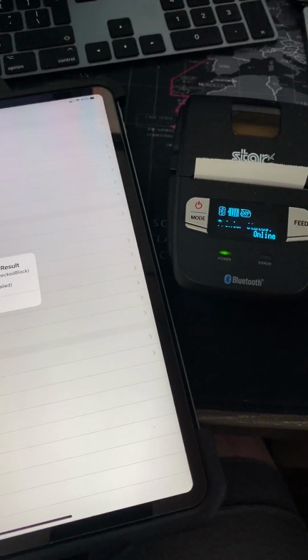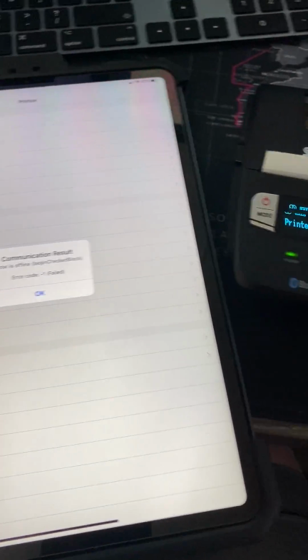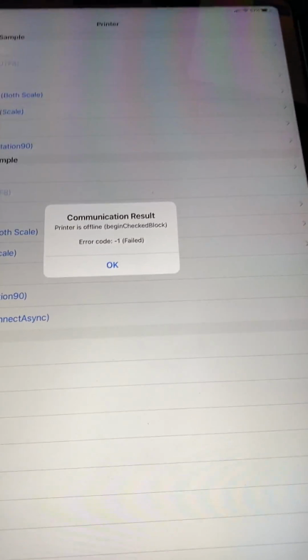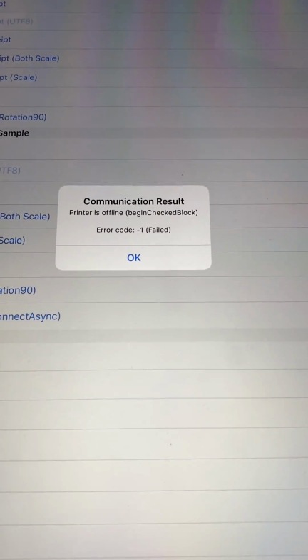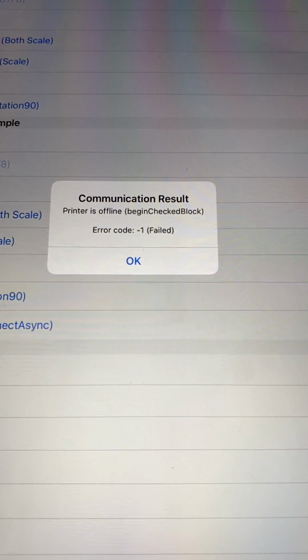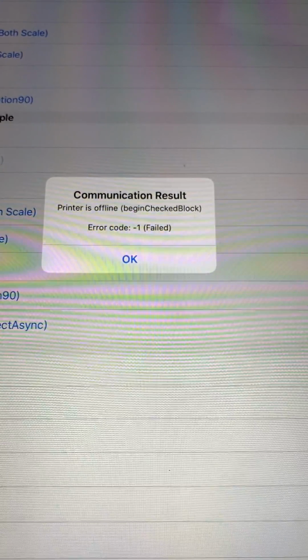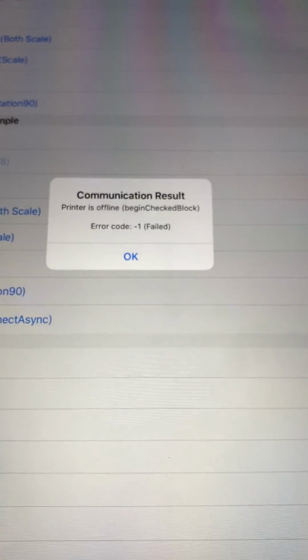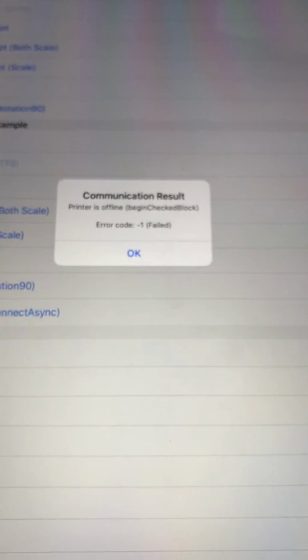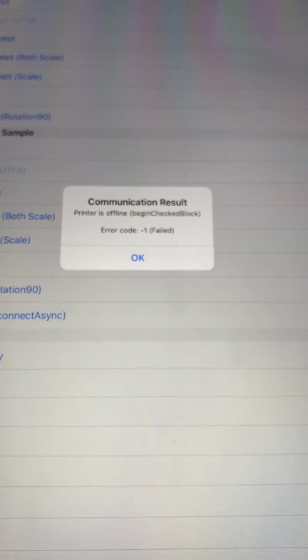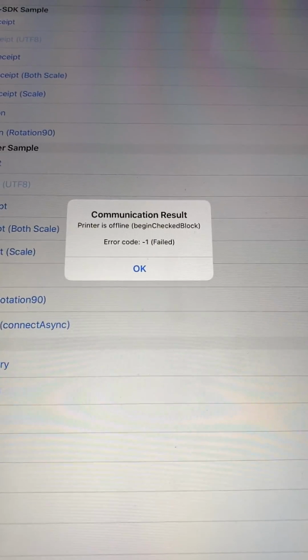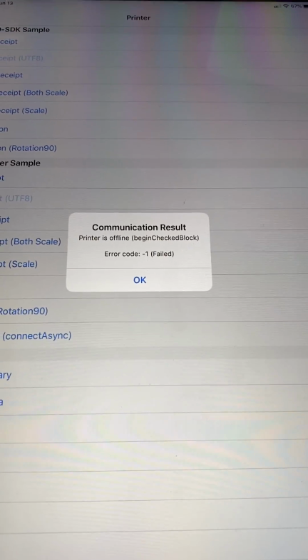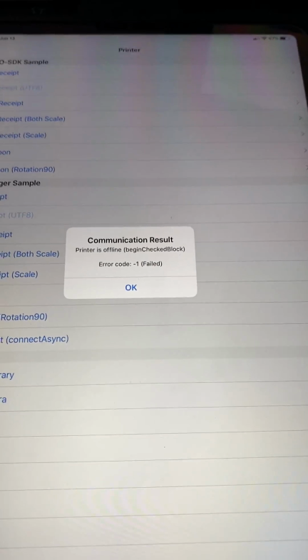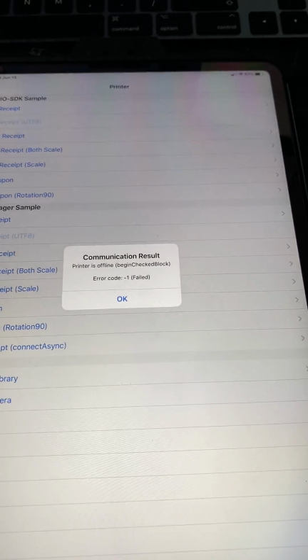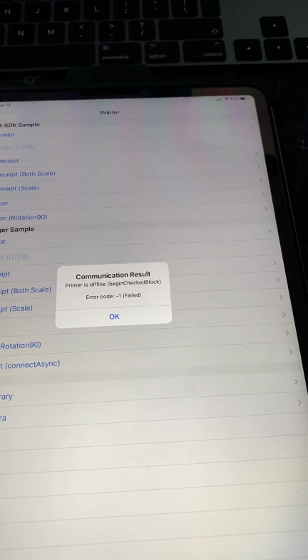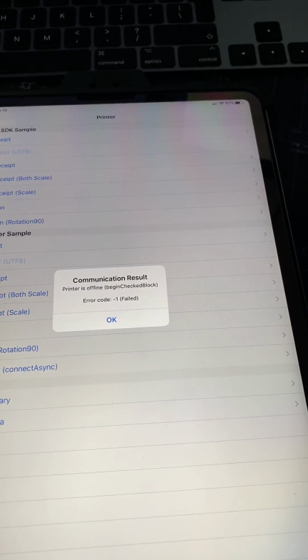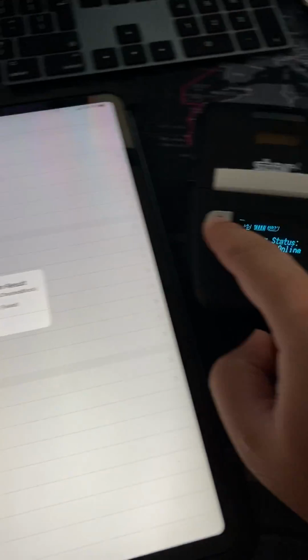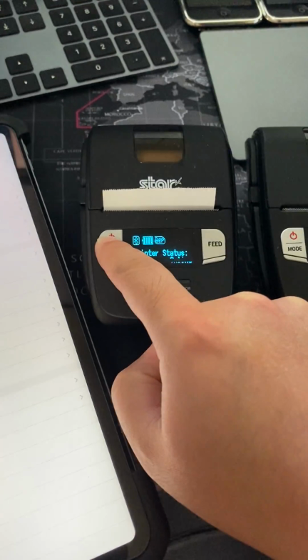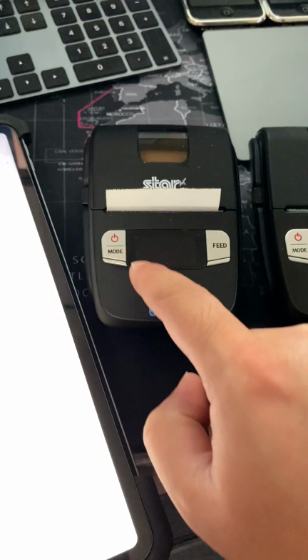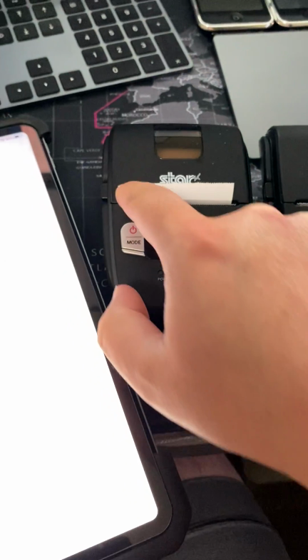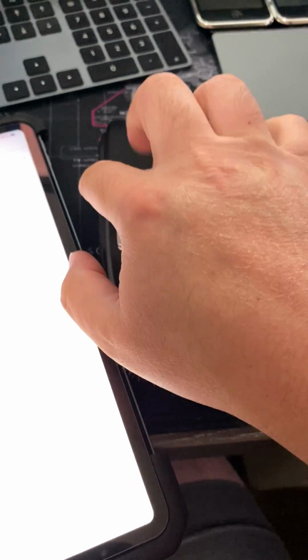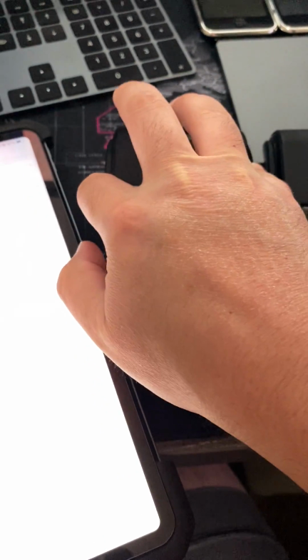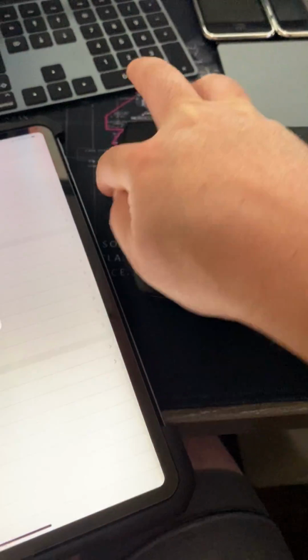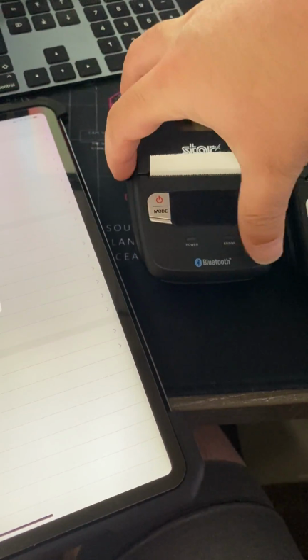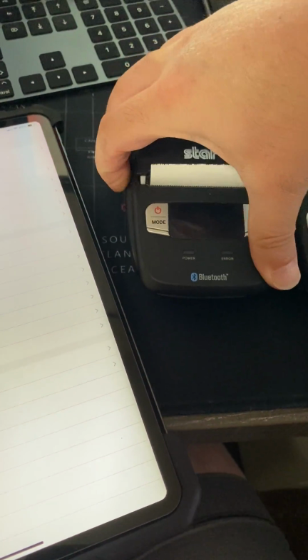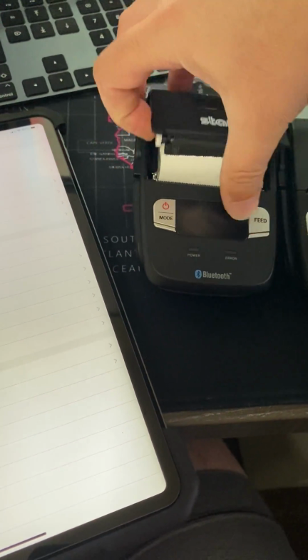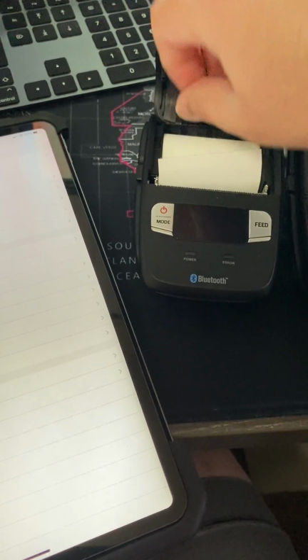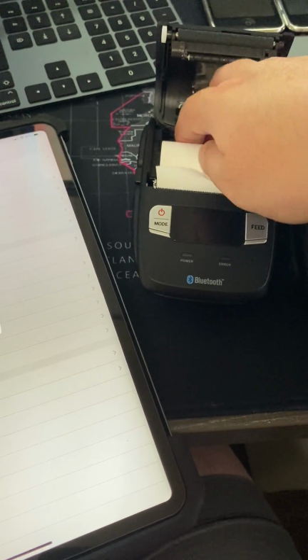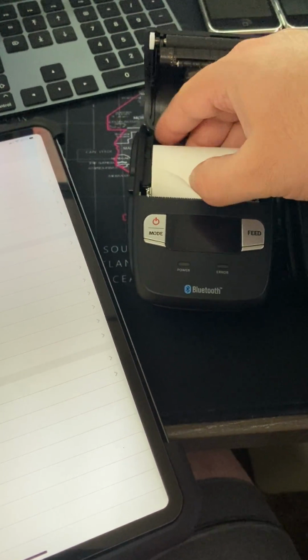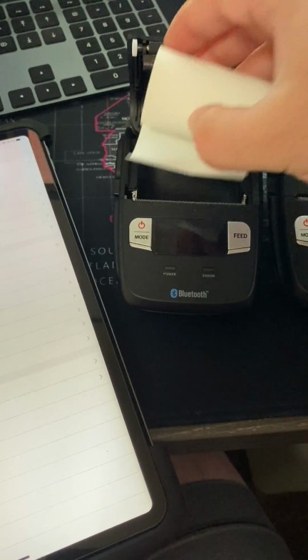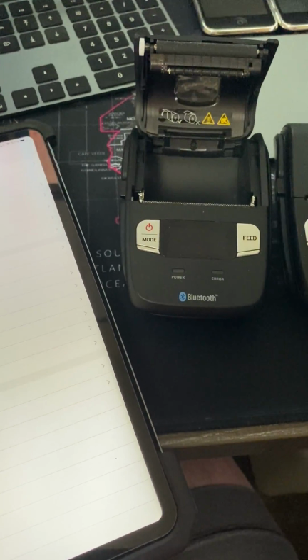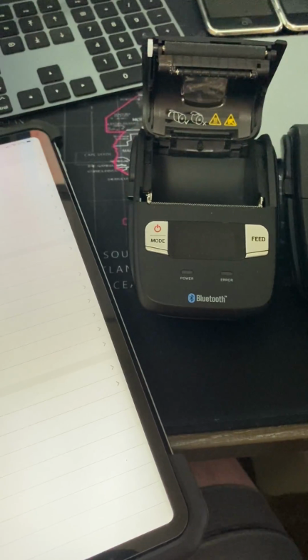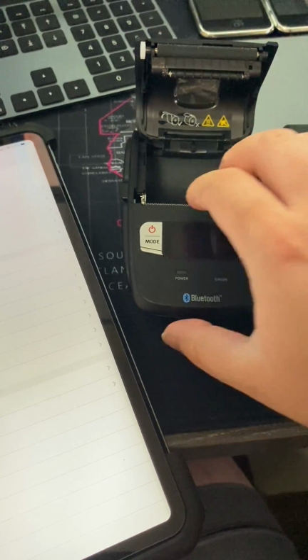I get this error all the time no matter what device I use. So let's go ahead and turn this off, pop the receipt paper out, then try the other one.